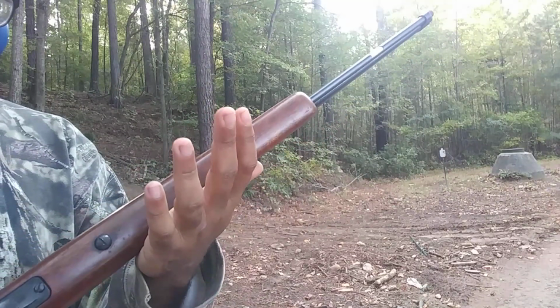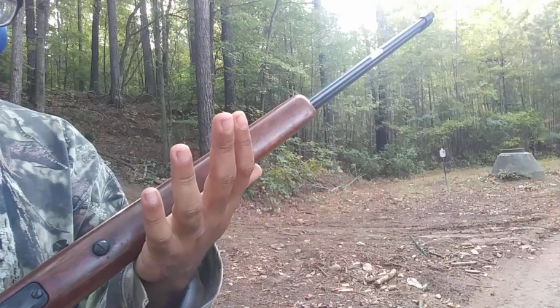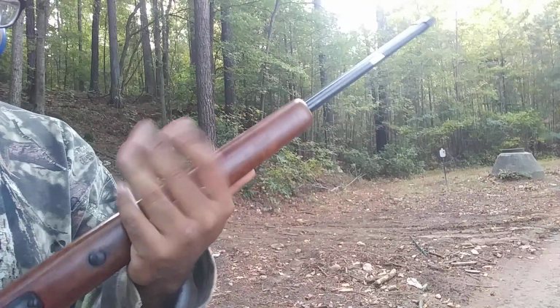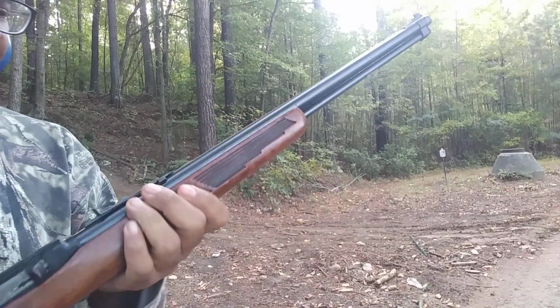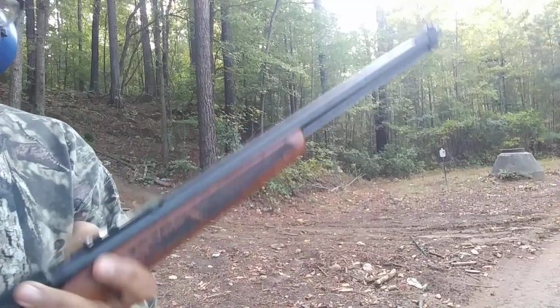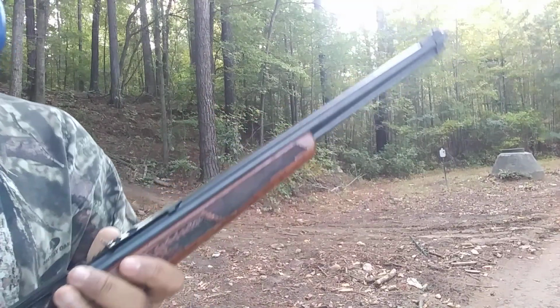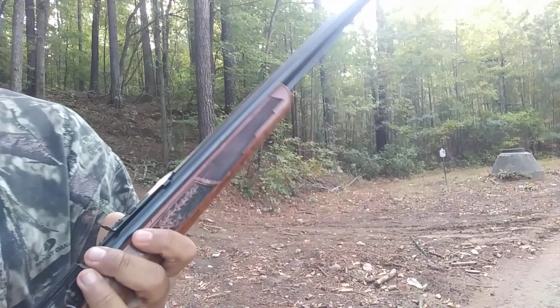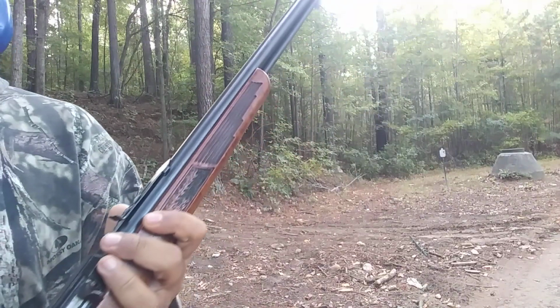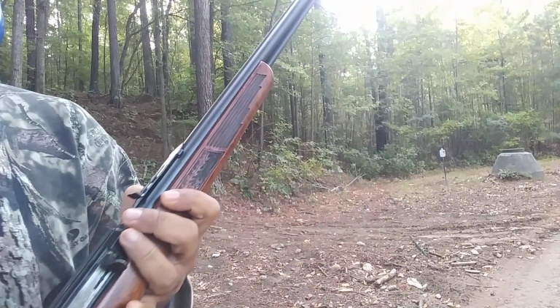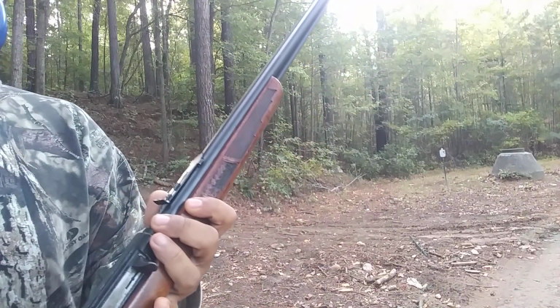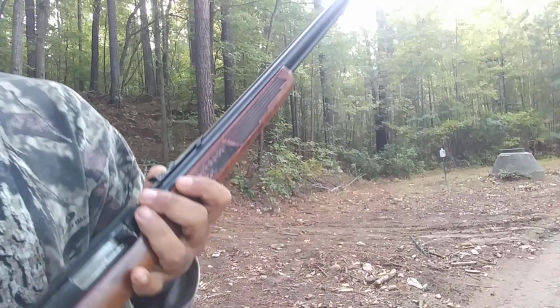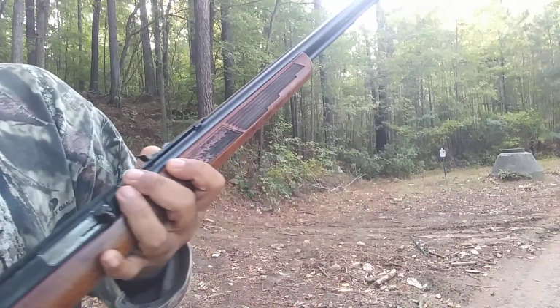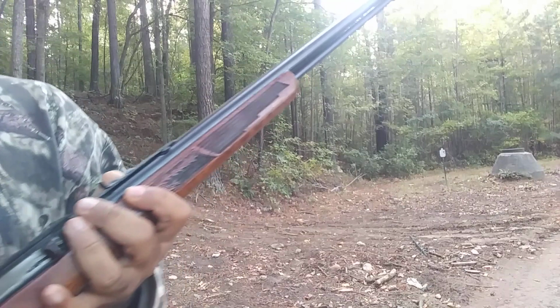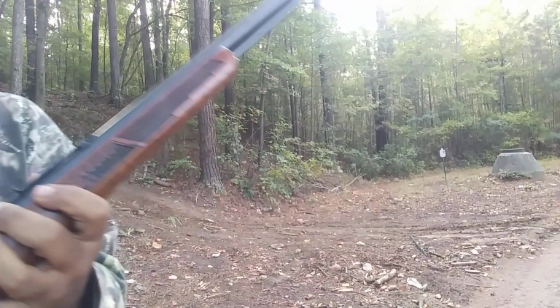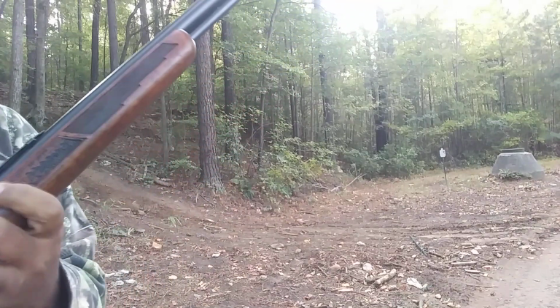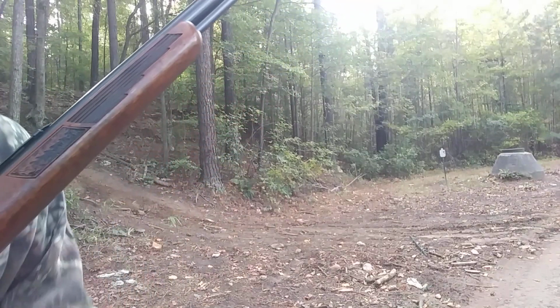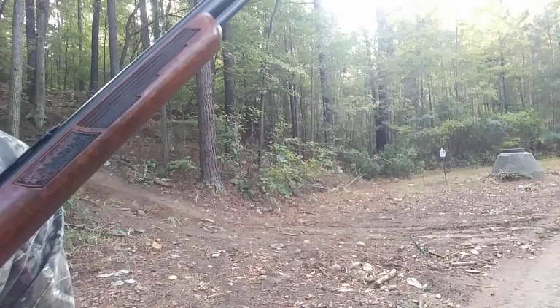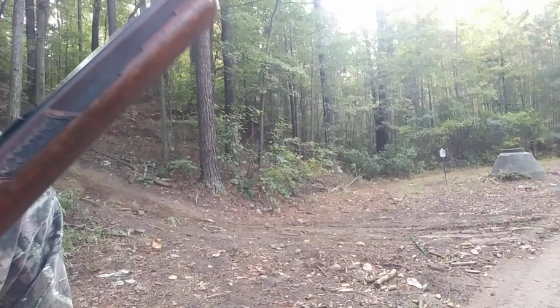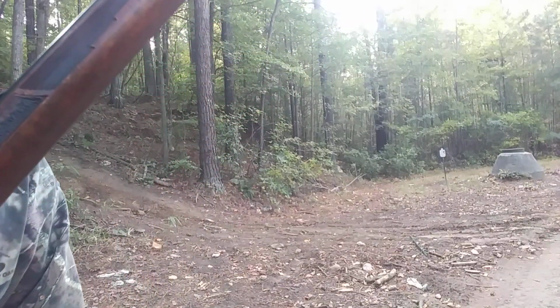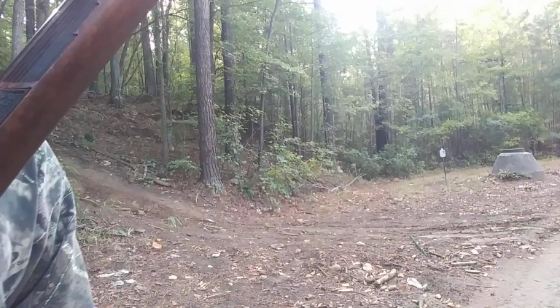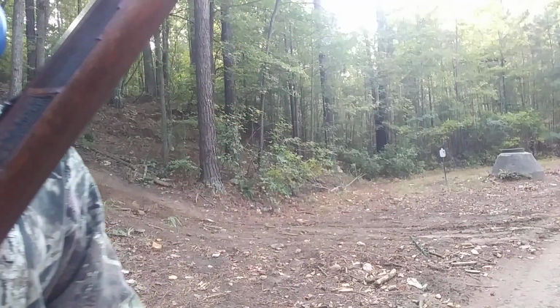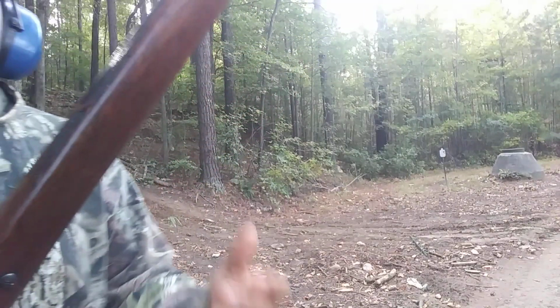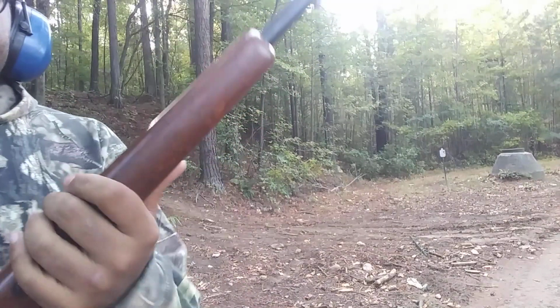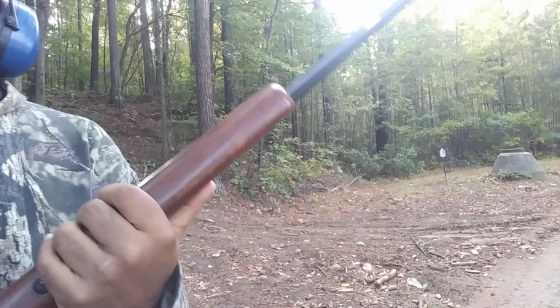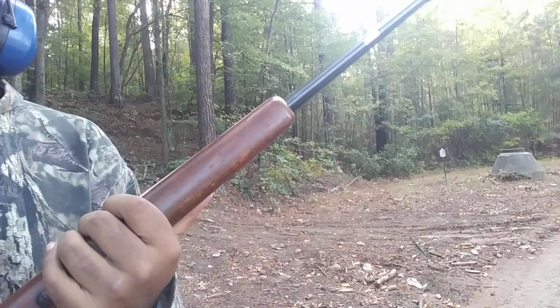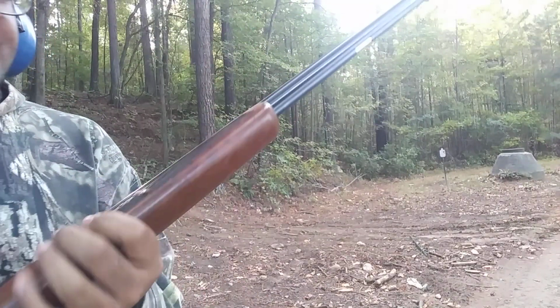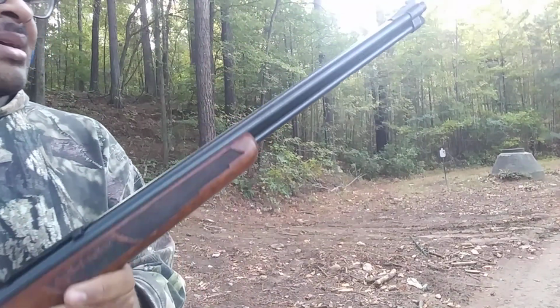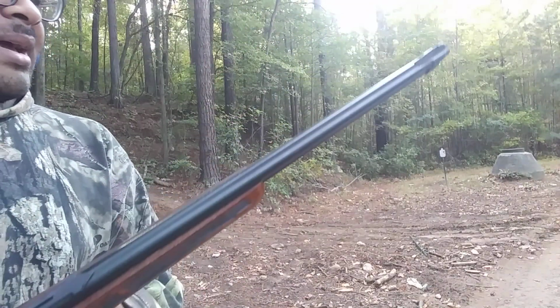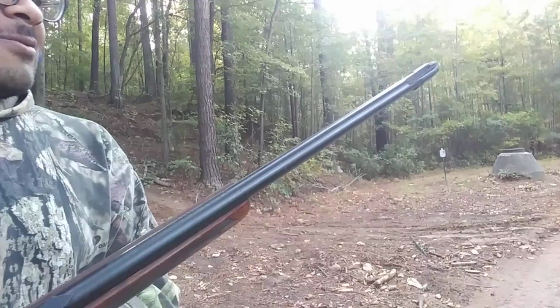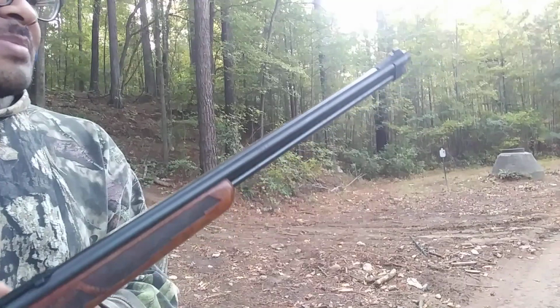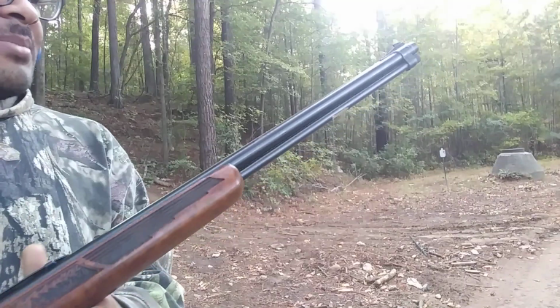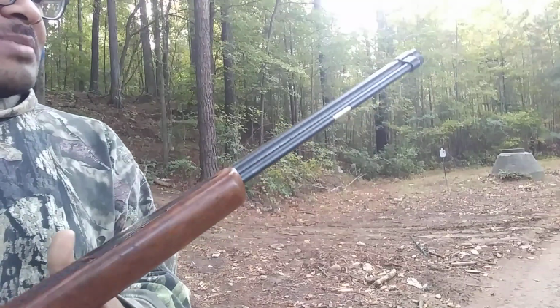I've been shooting a couple of rounds out of it. I've been shooting the Aguila ammunition that I picked up from Adventure Outdoors for two dollars a box, and so far it's been running pretty smooth.